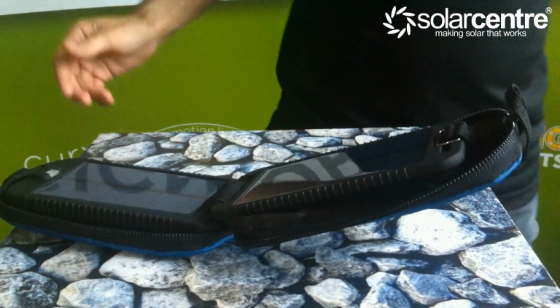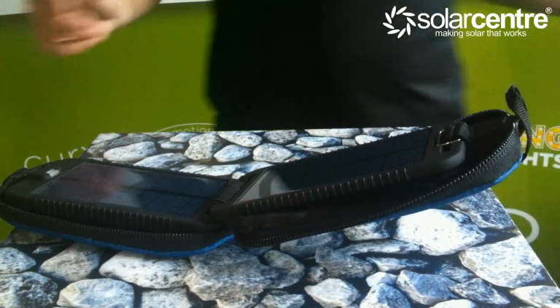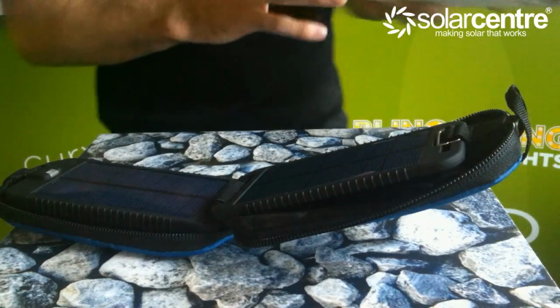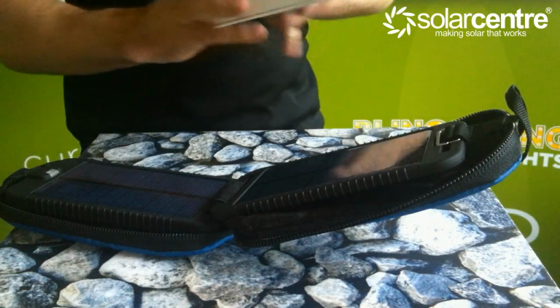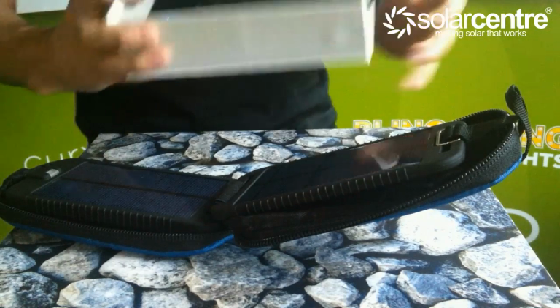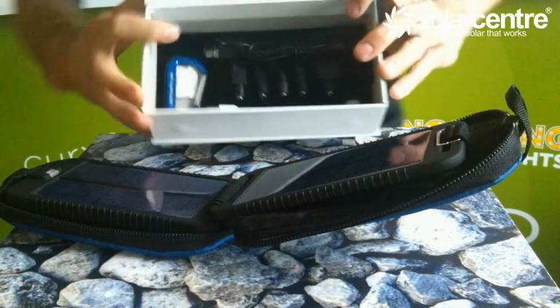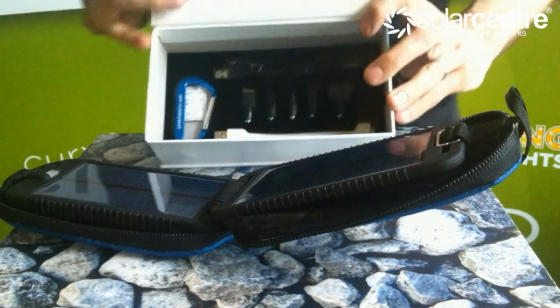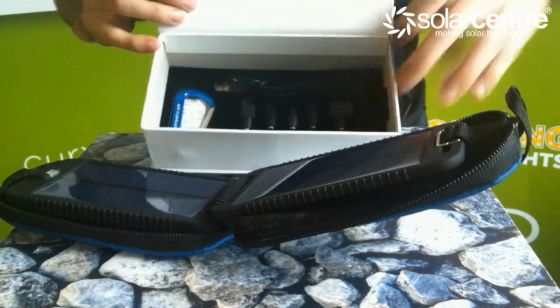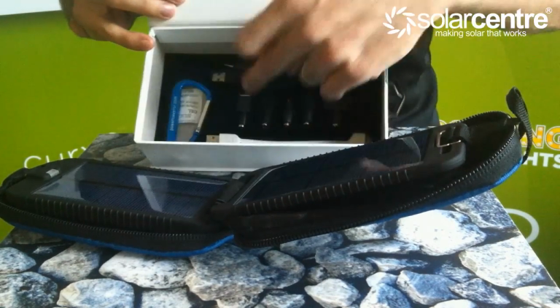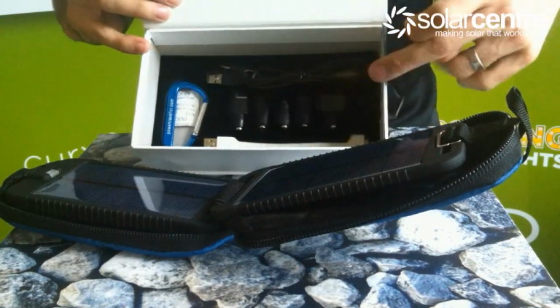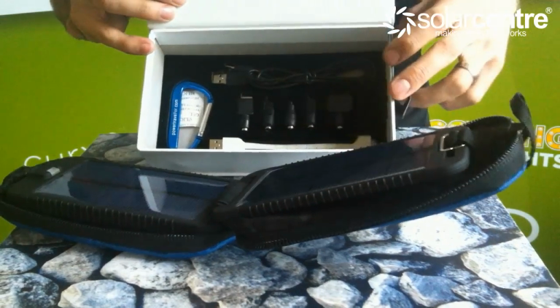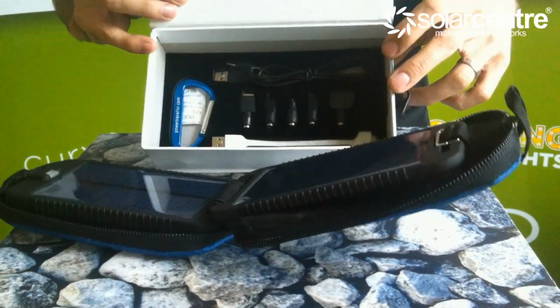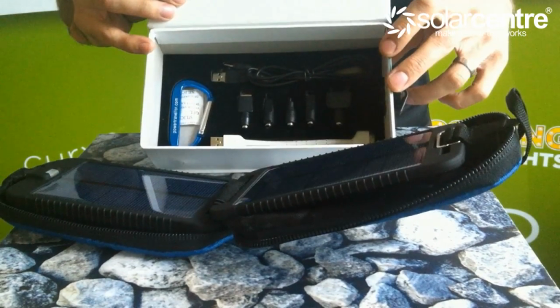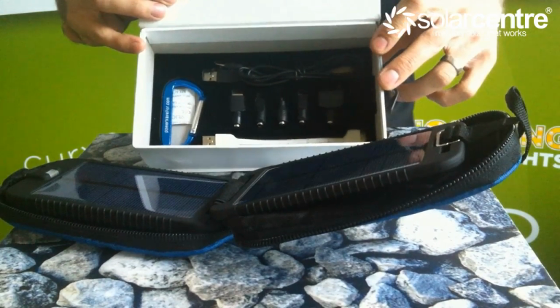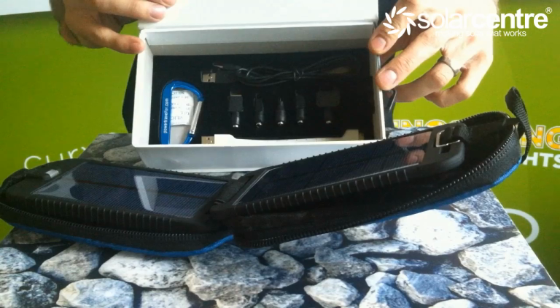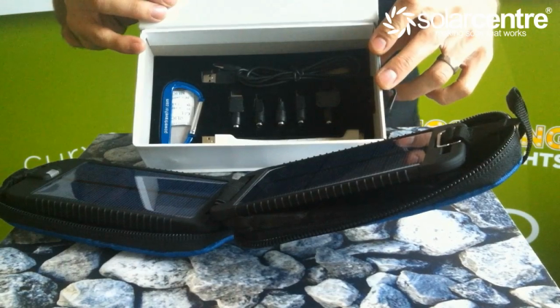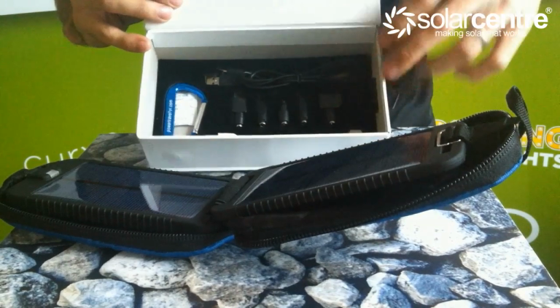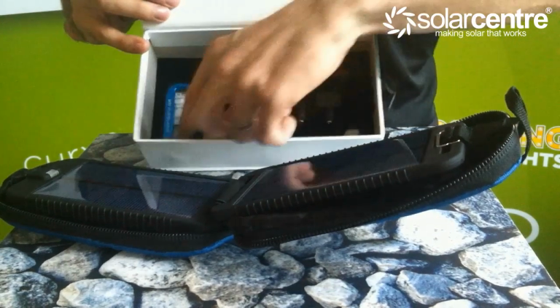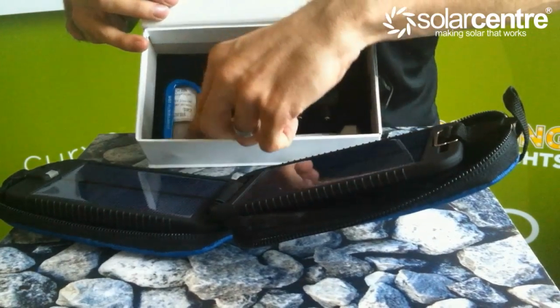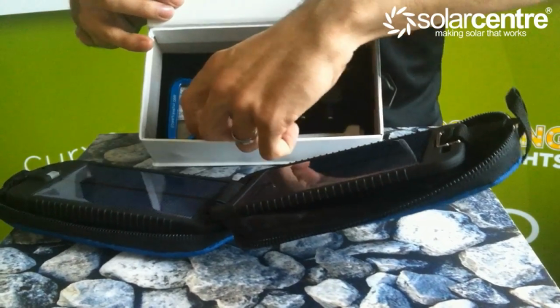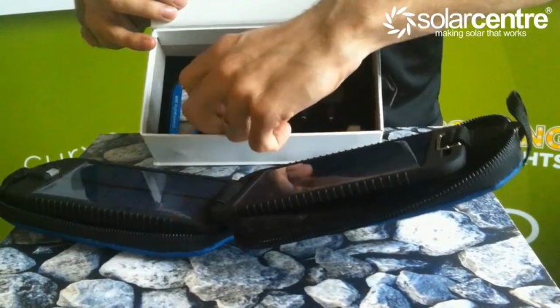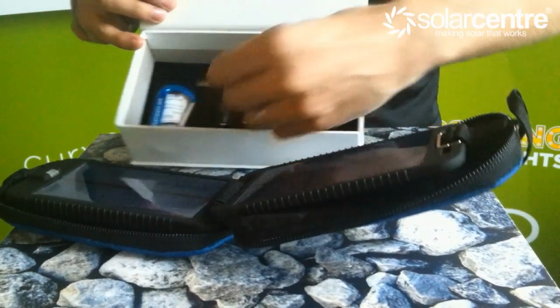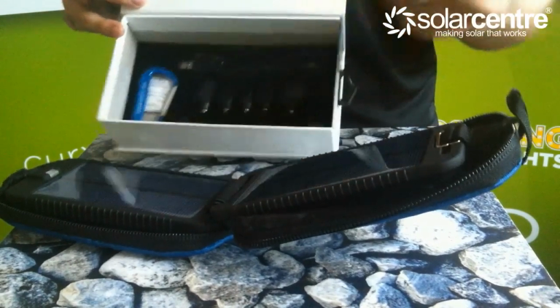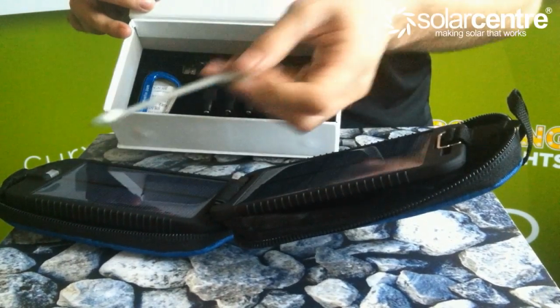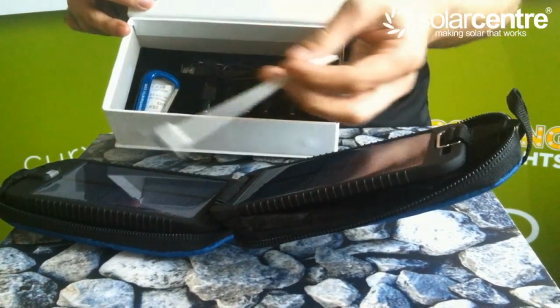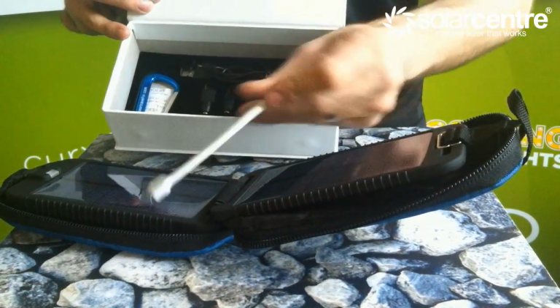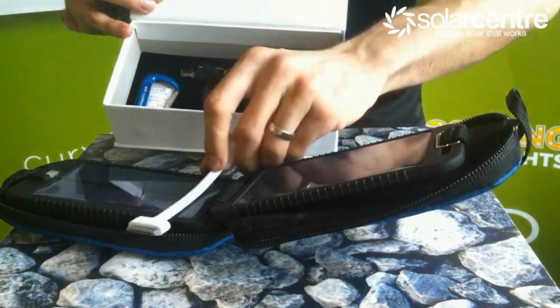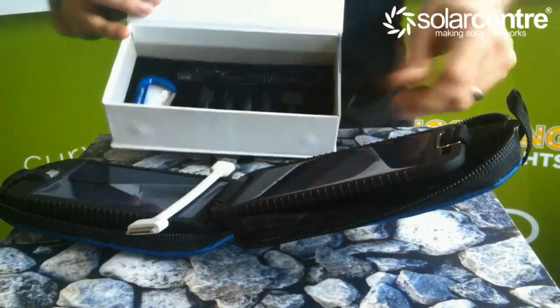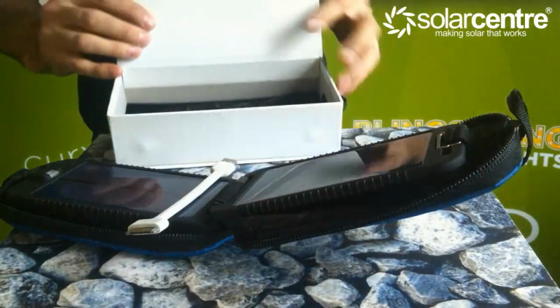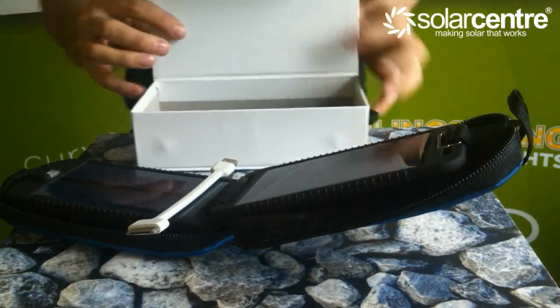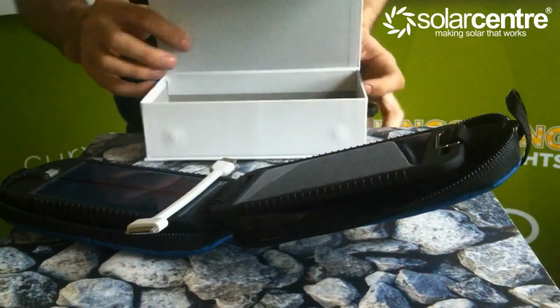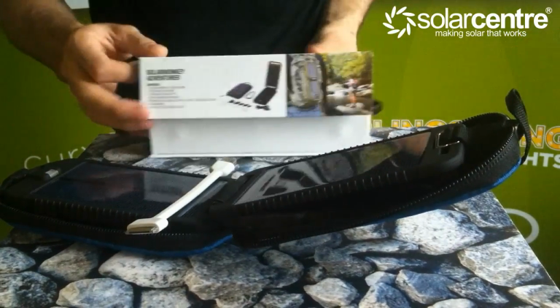It comes with the usual accessories — the same adapters as you would get for most common mobile phones, and also with a rather swish charge cable for the iPad and the iPhone, which is what I am going to be using.